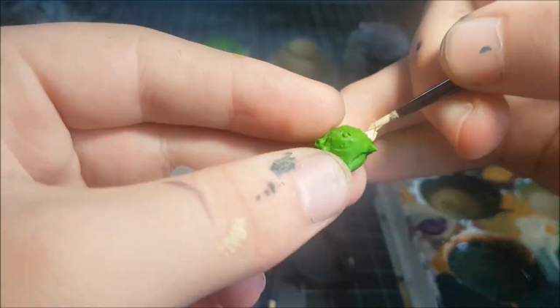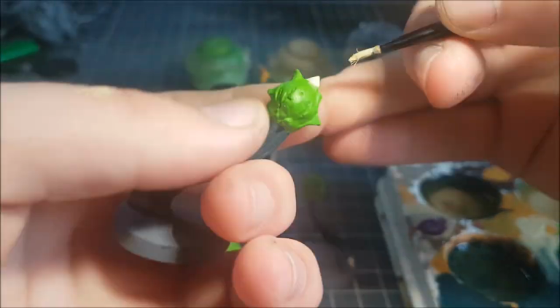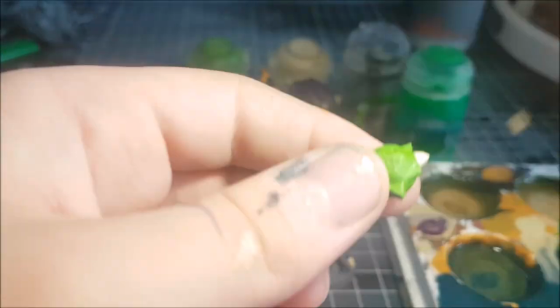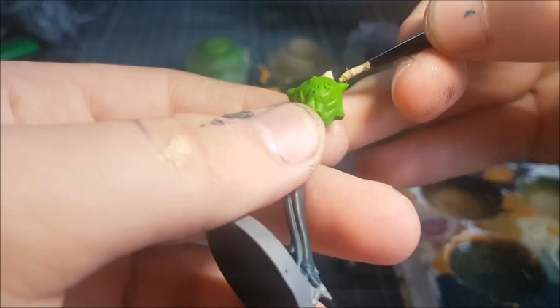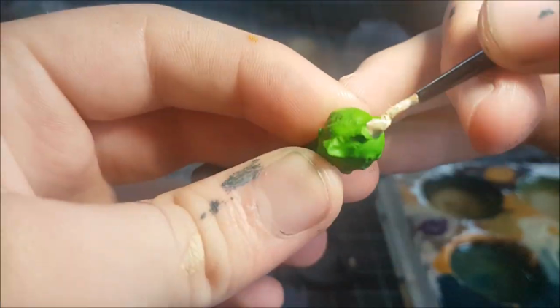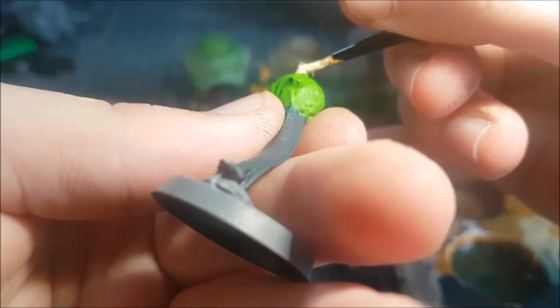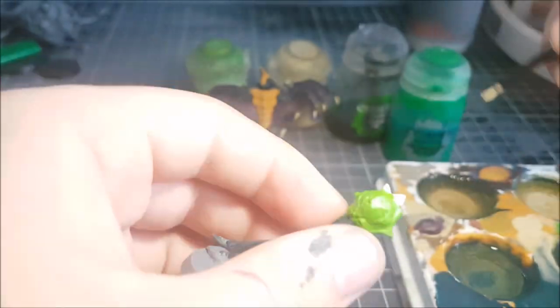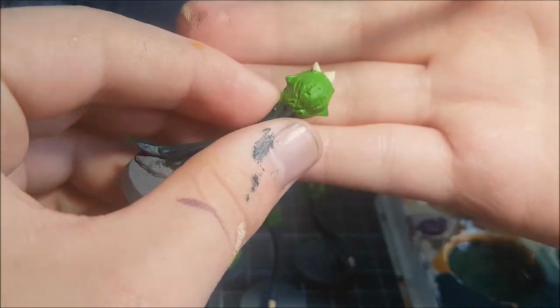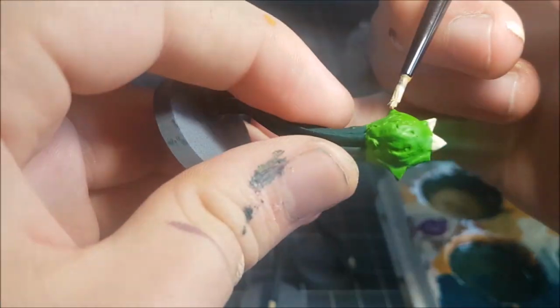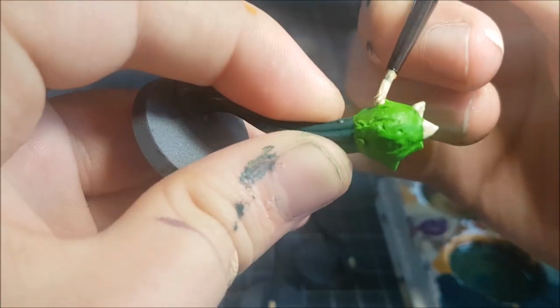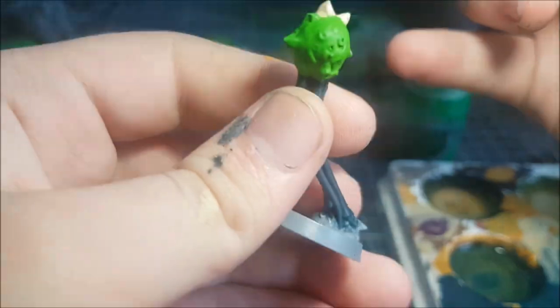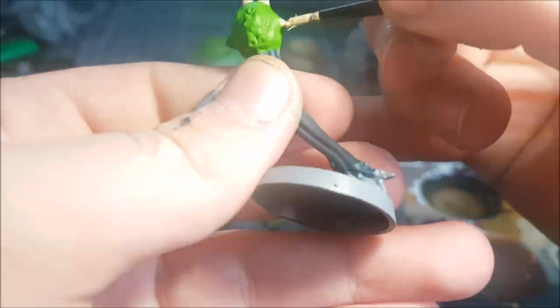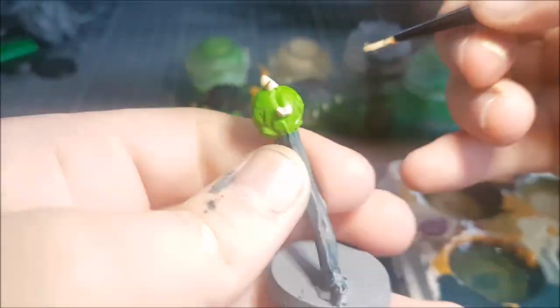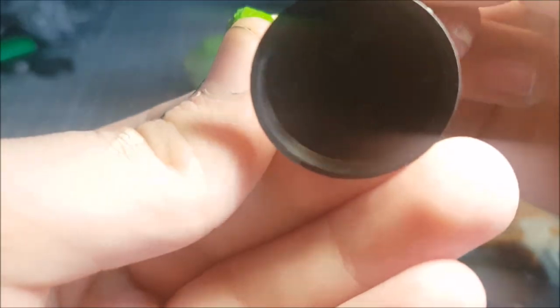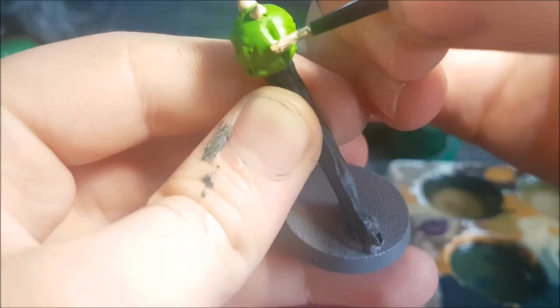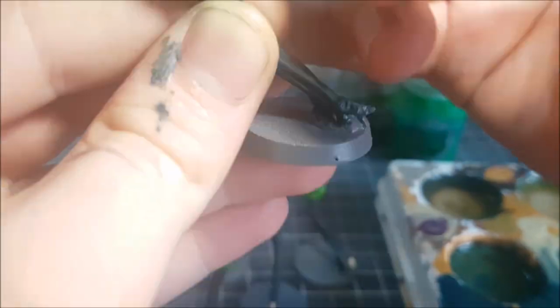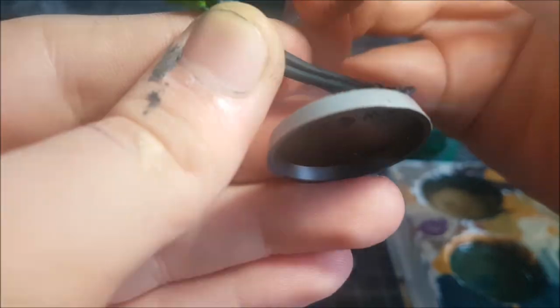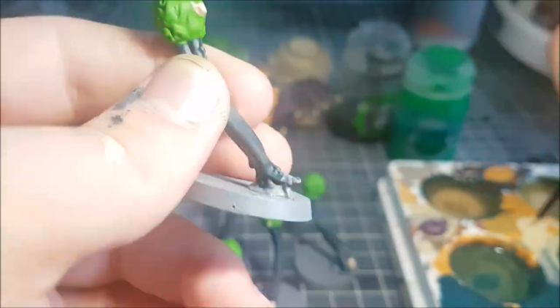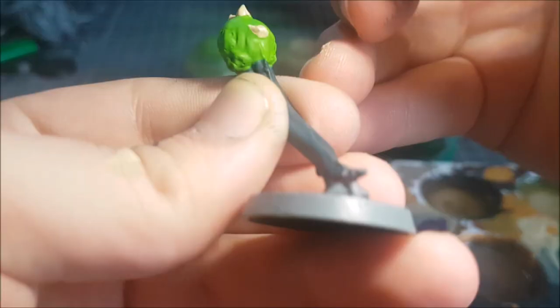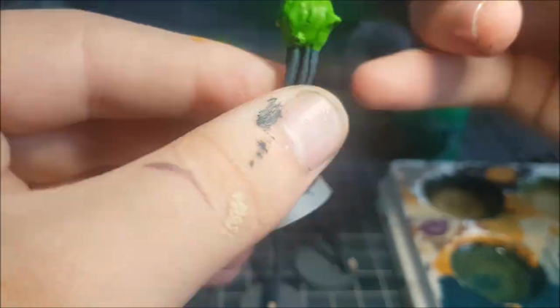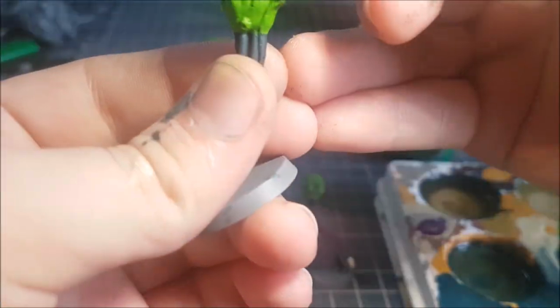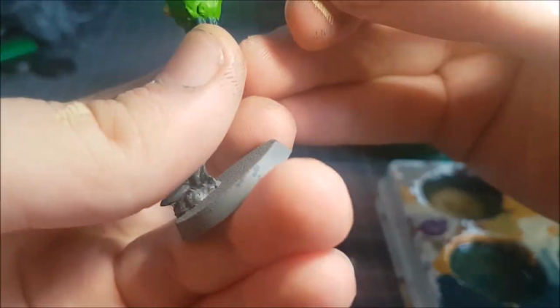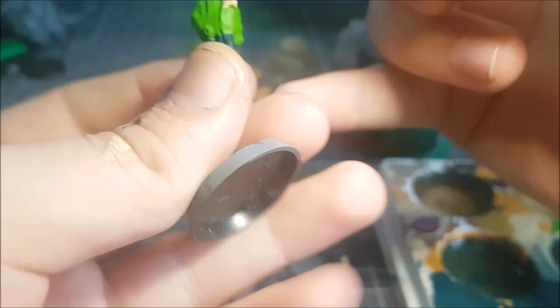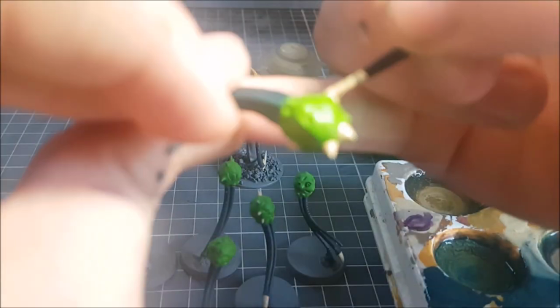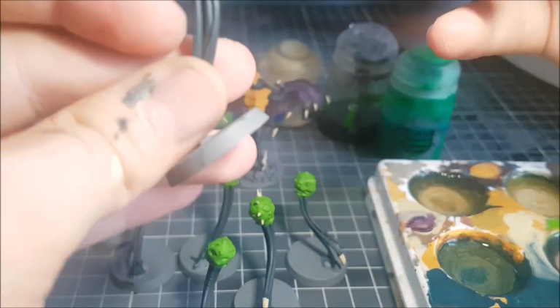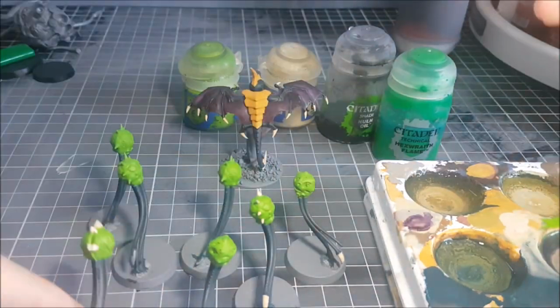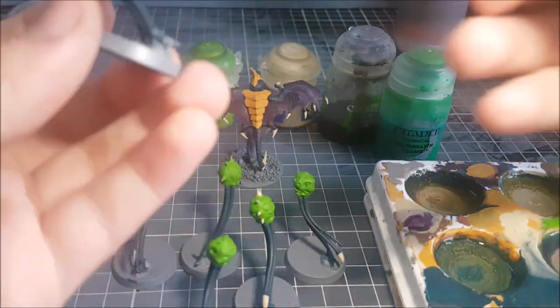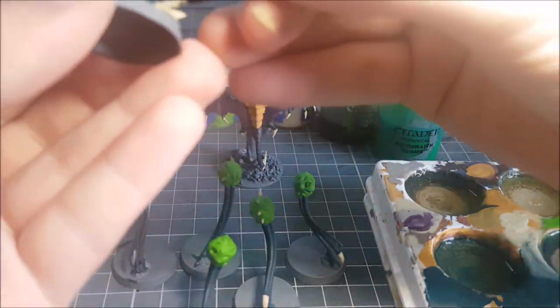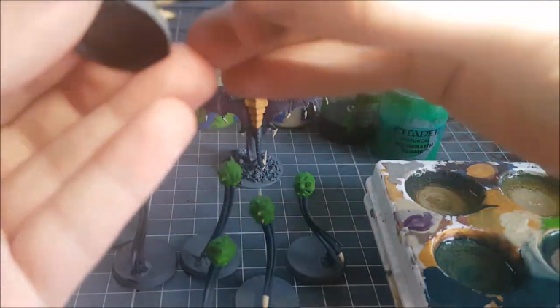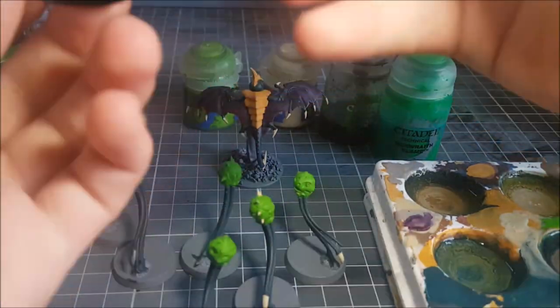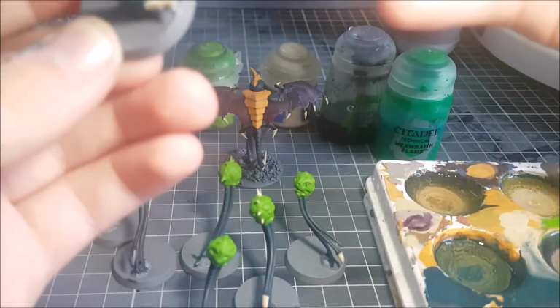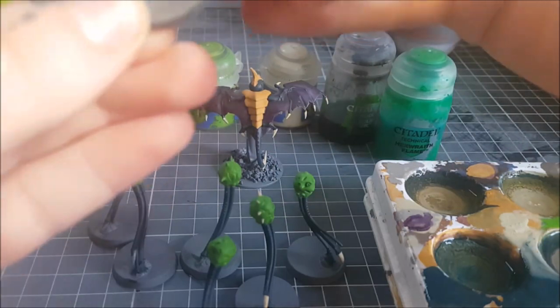If one of these Spore Mines looks soft, it's because it's a duplicate. As a cheap mid-shield or sacrificial unit, I'm planning on building a large amount of these, and duplicating the model is the cheapest route to go.